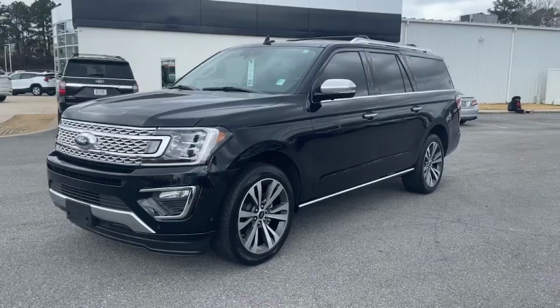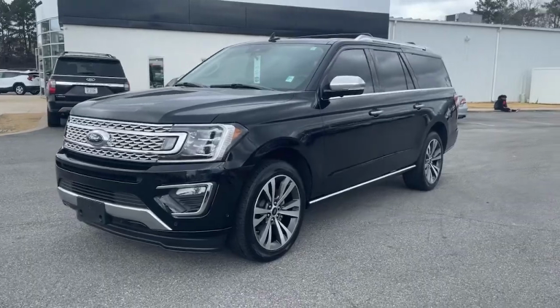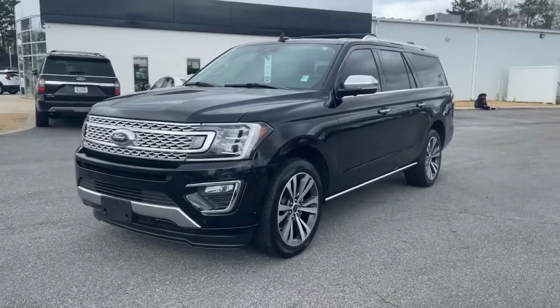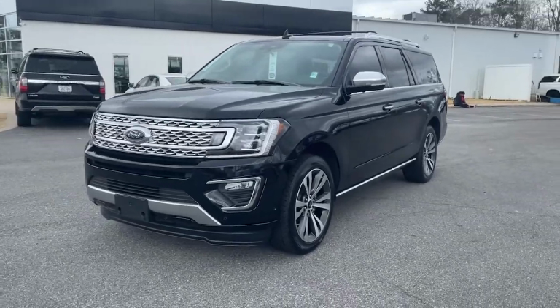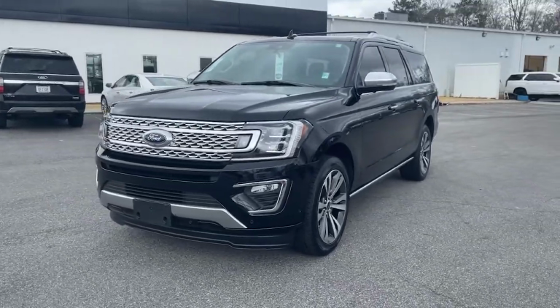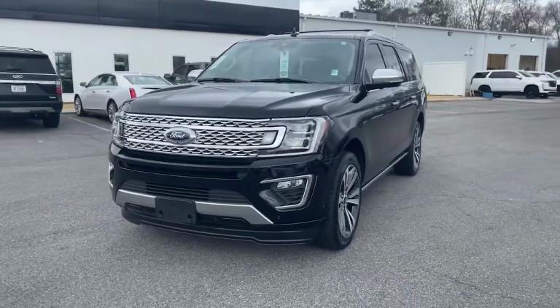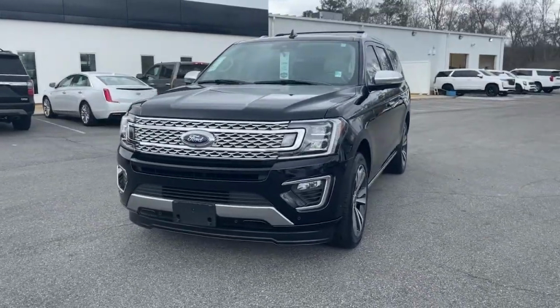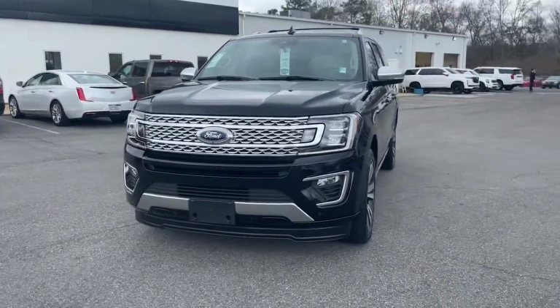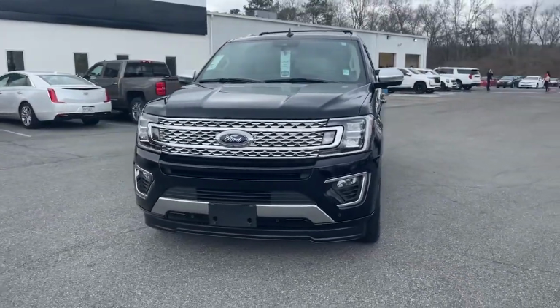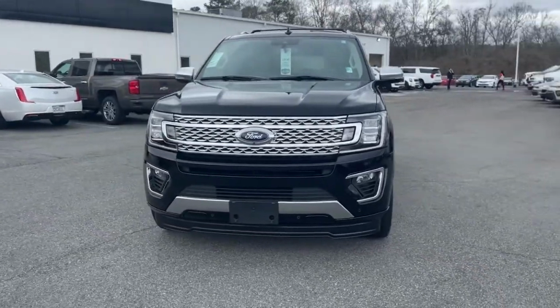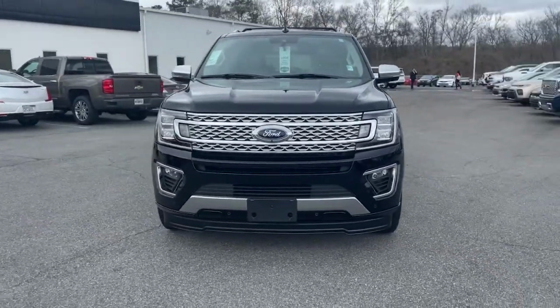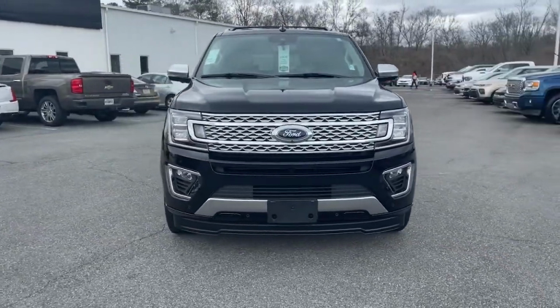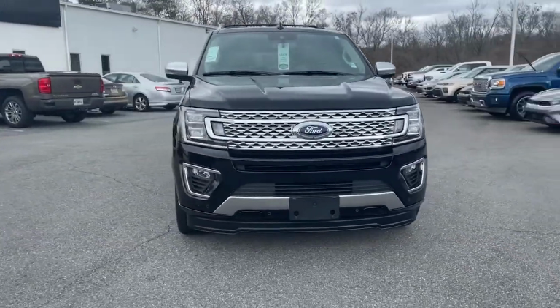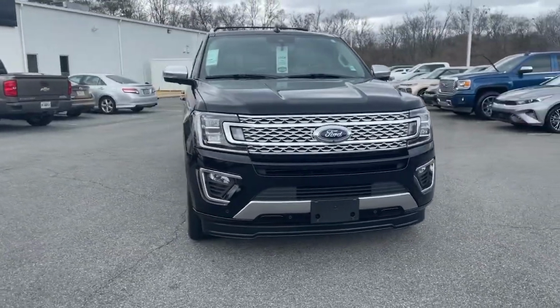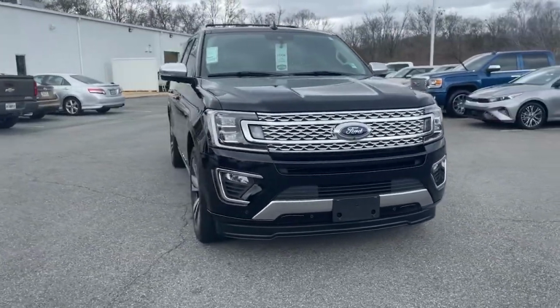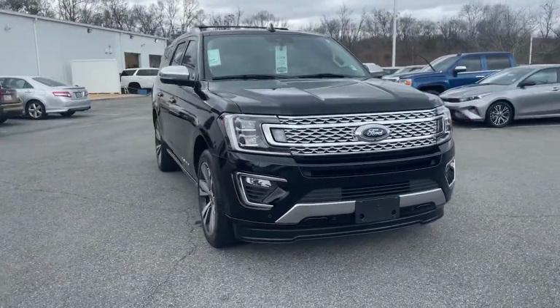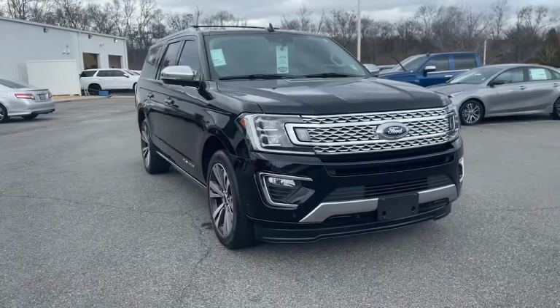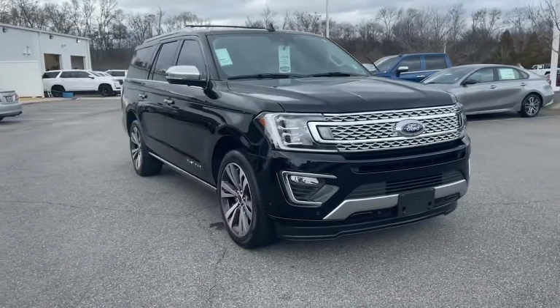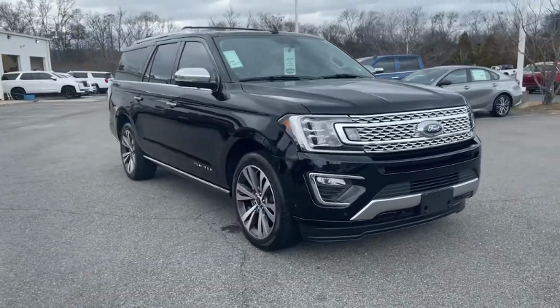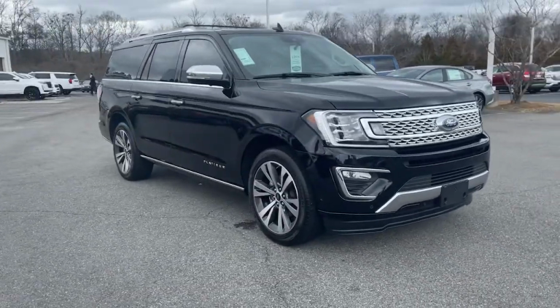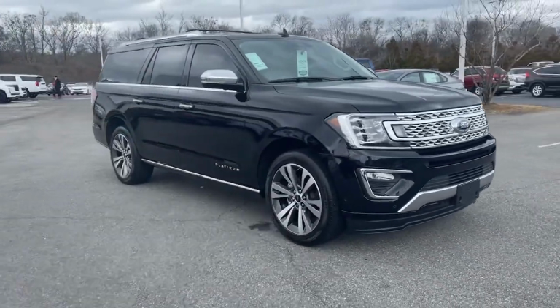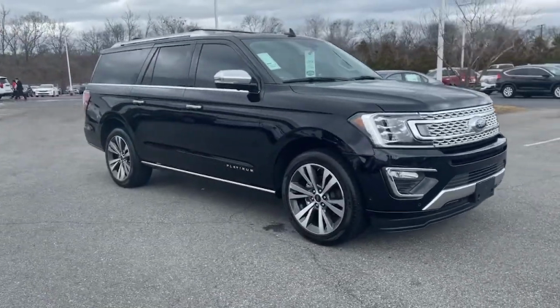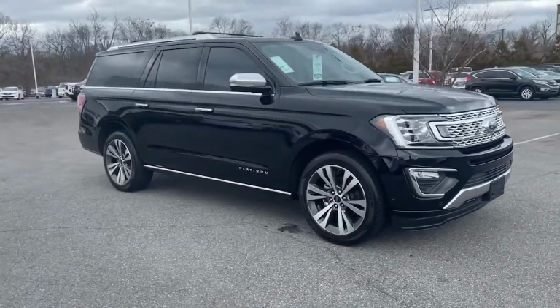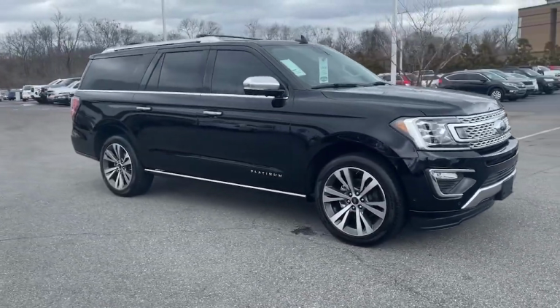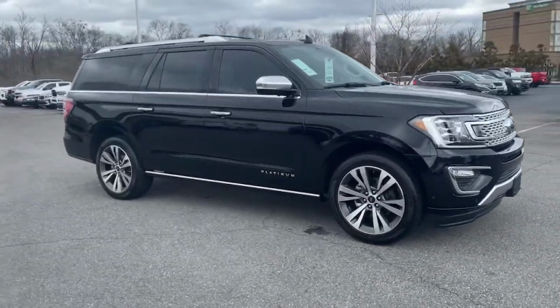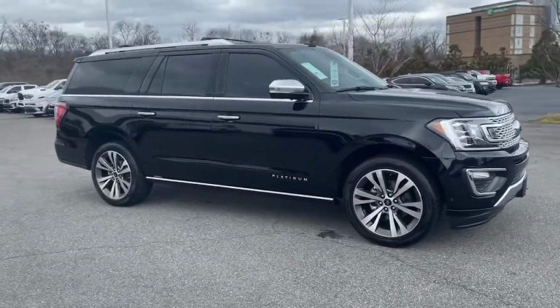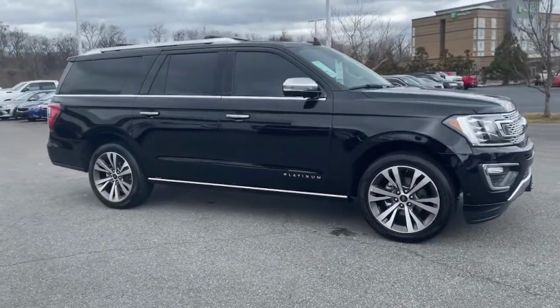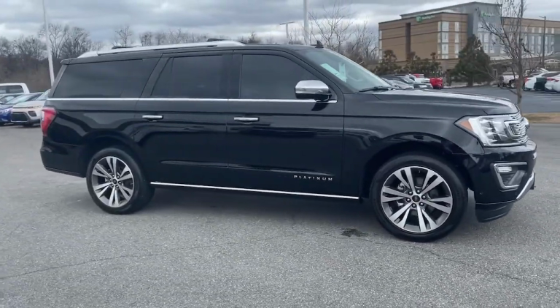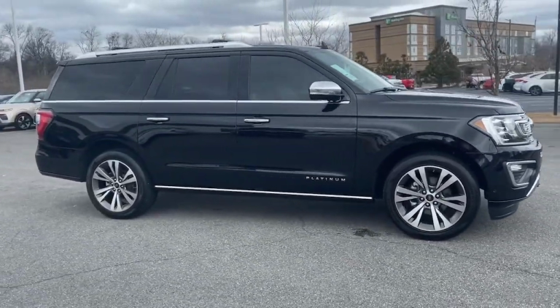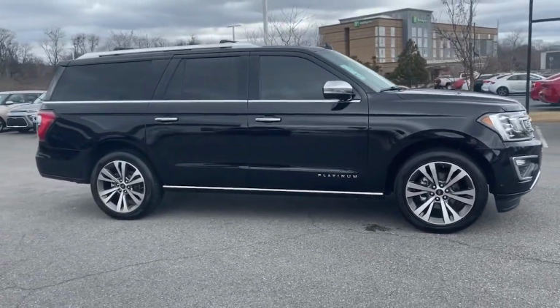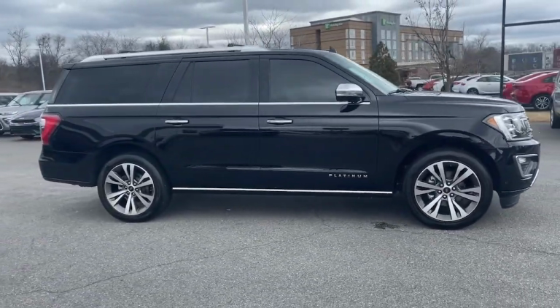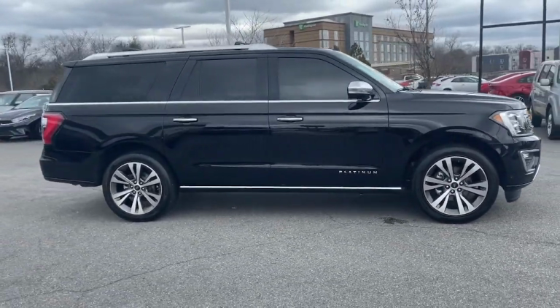You just found the 2021 Ford Expedition Max. This vehicle is an outstanding buy with fewer than 25,000 miles on the odometer.